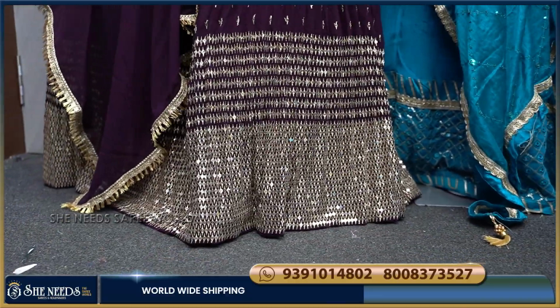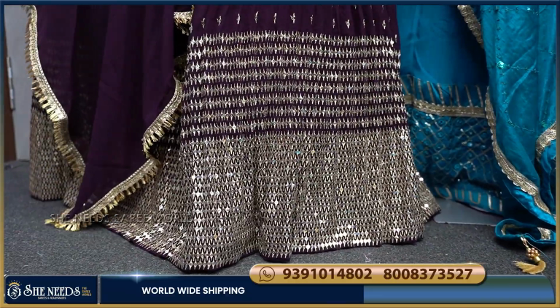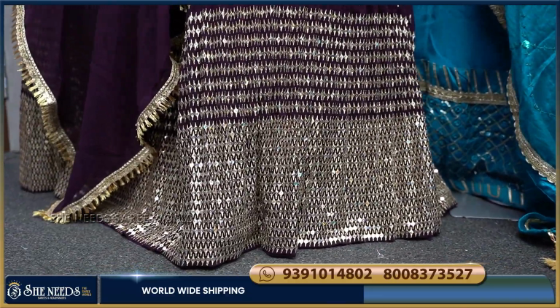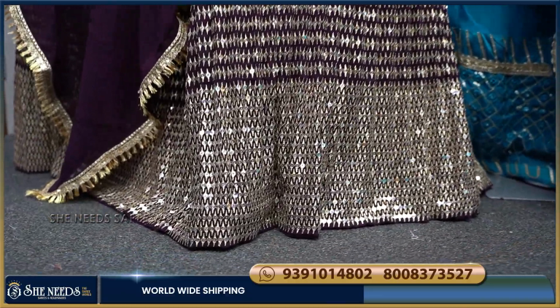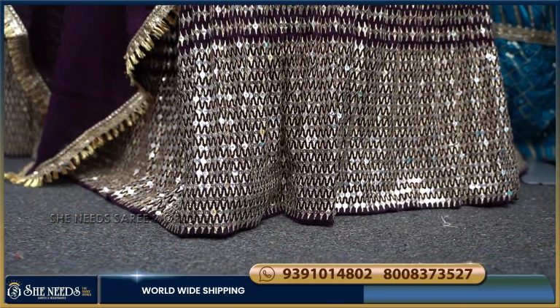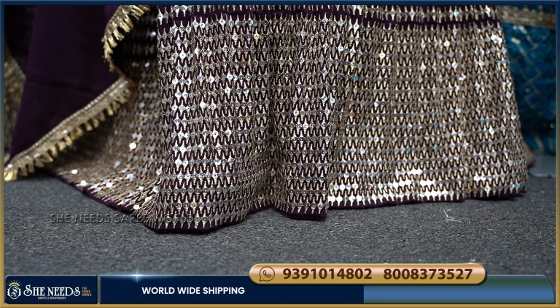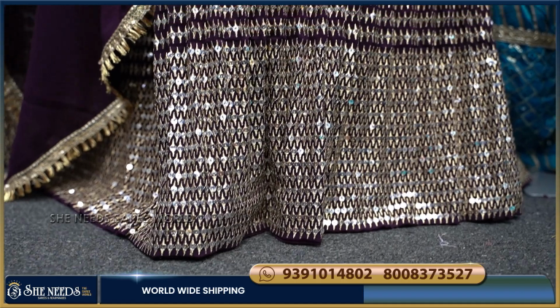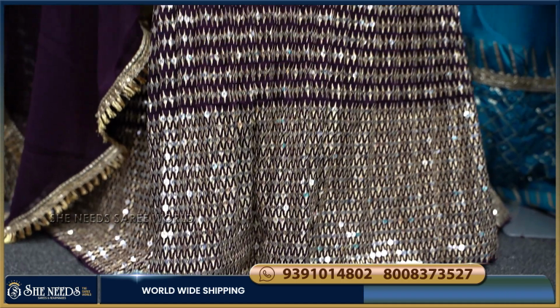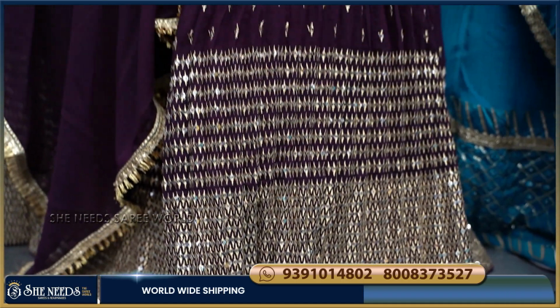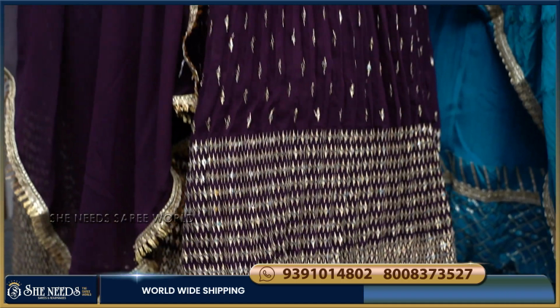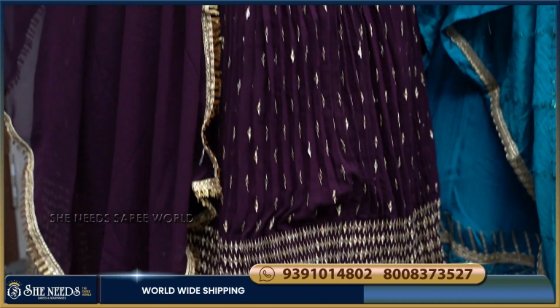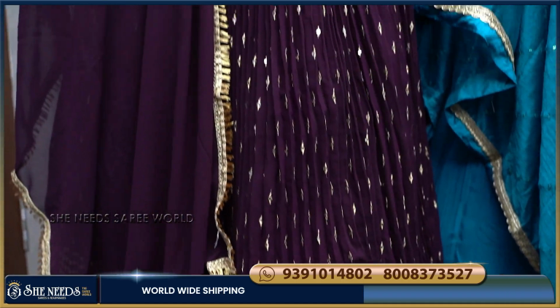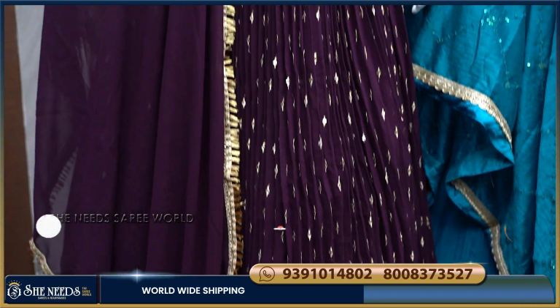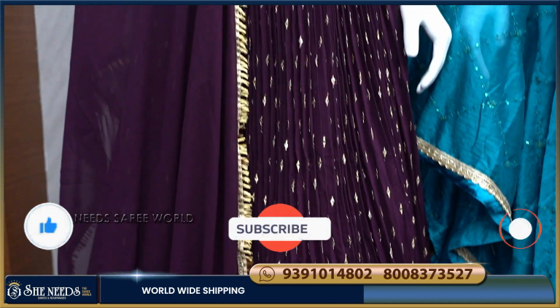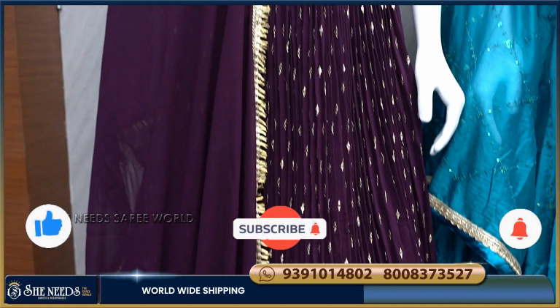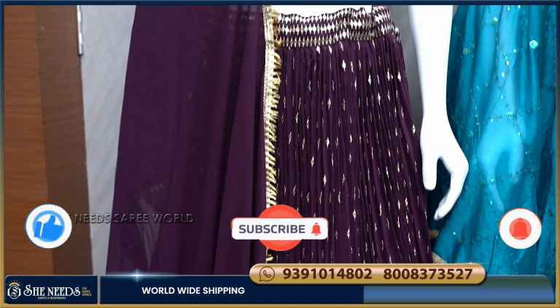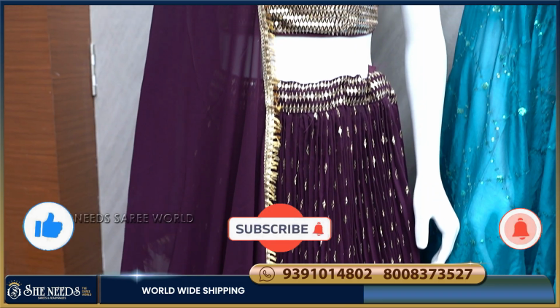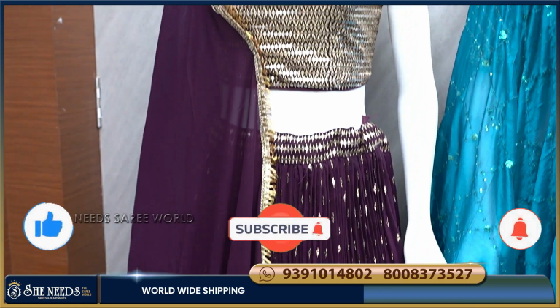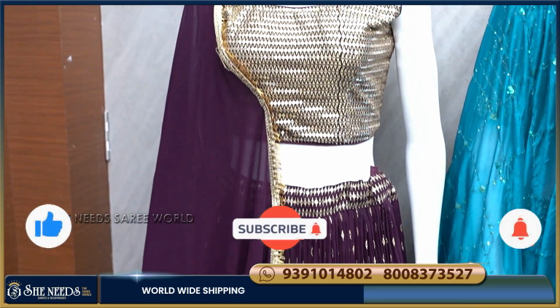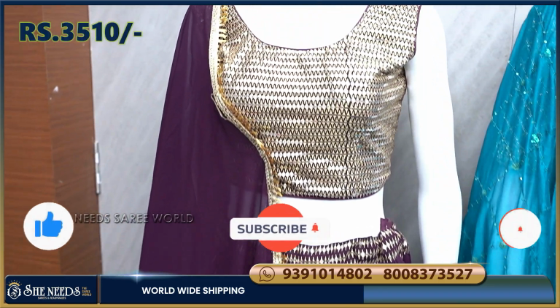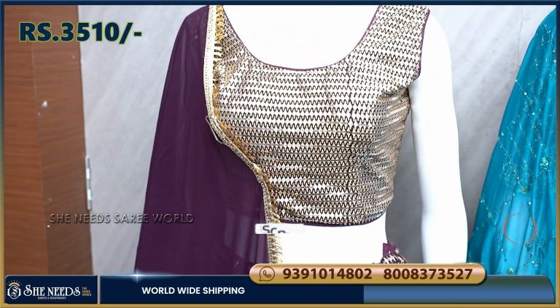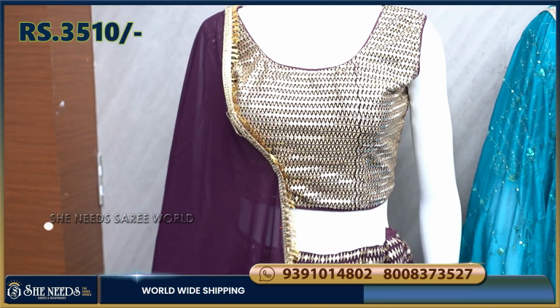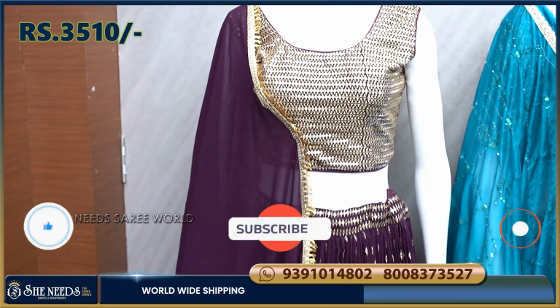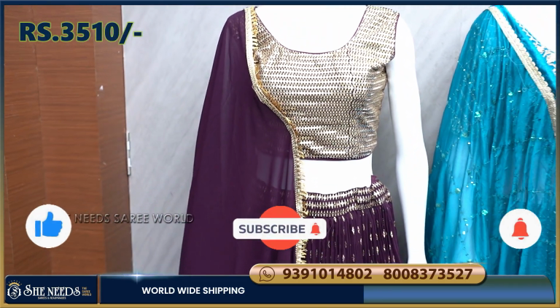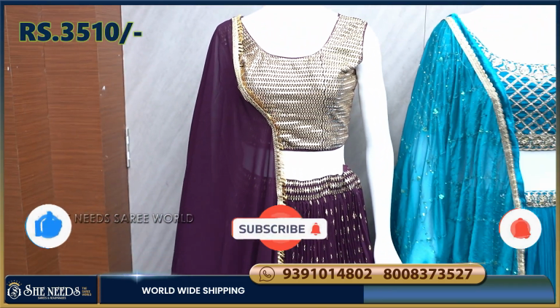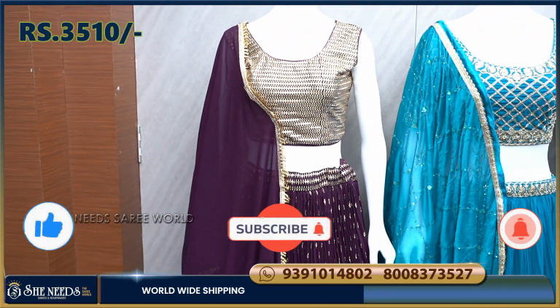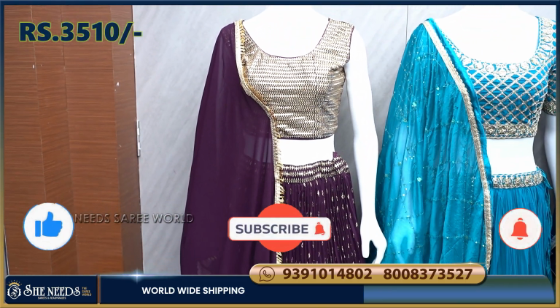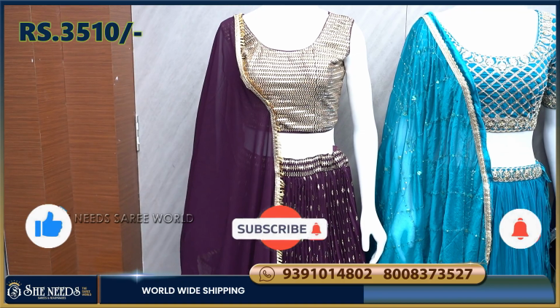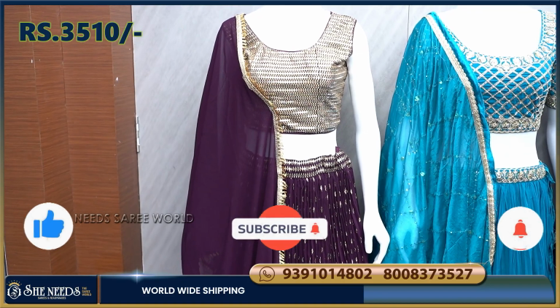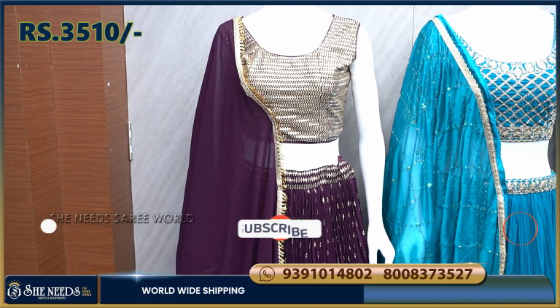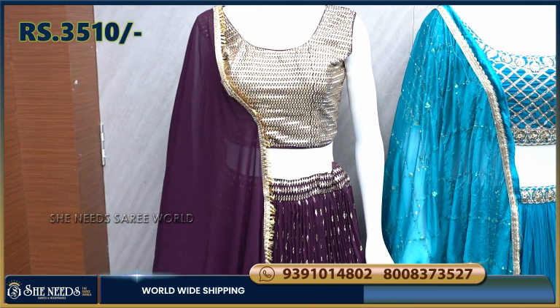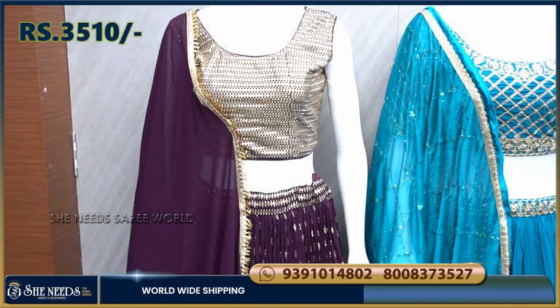We have pretty grand options. It has a great look and the cost is very reasonable — only 3,510 rupees. There are a lot of color options here, which I will show you in this video.